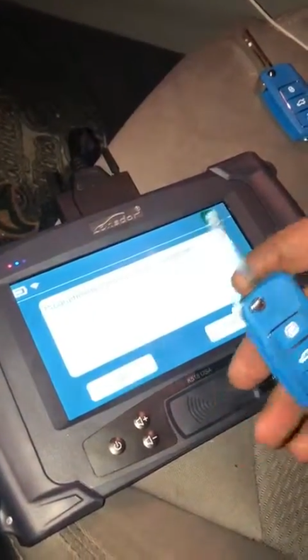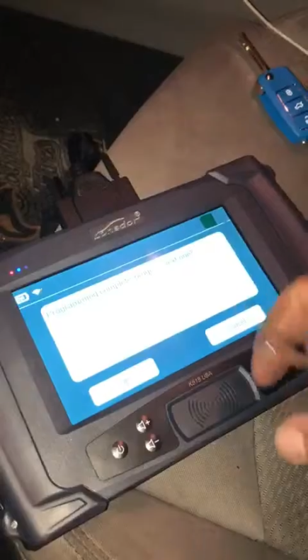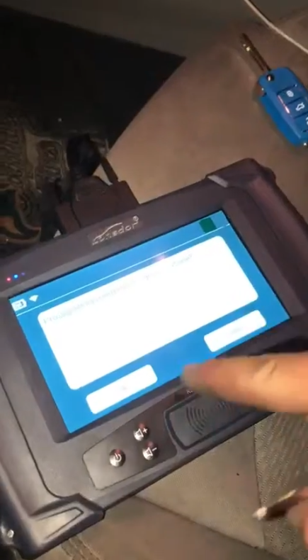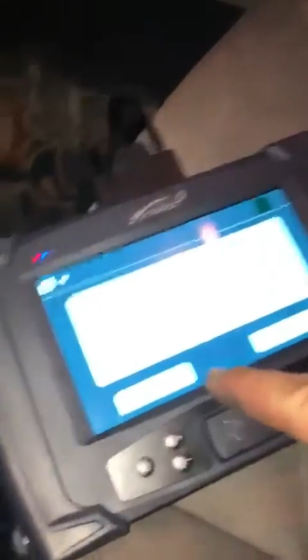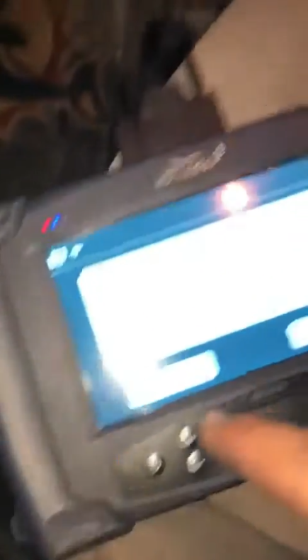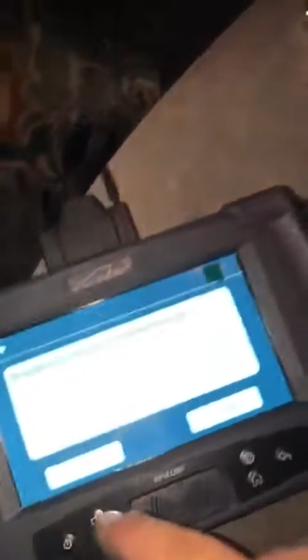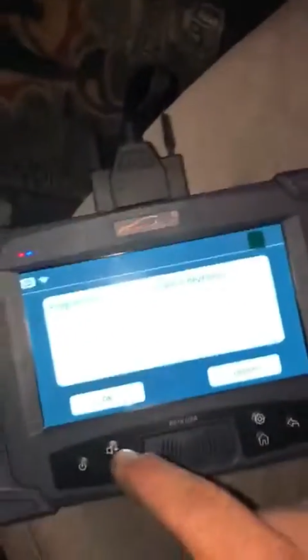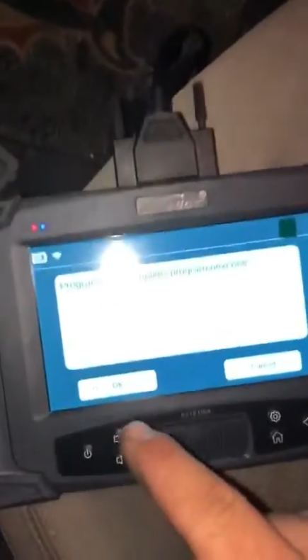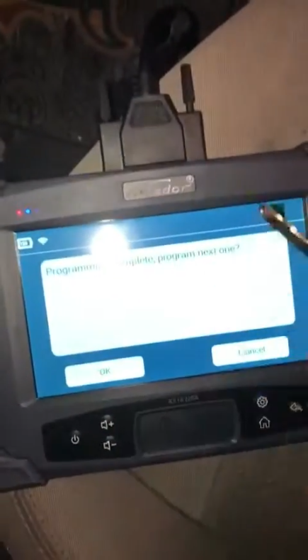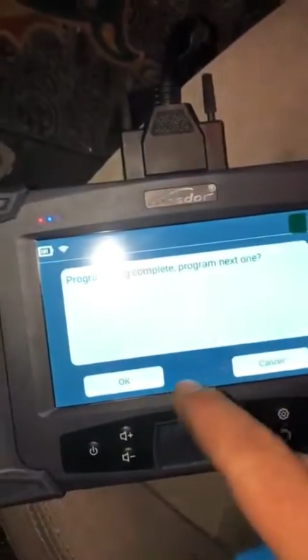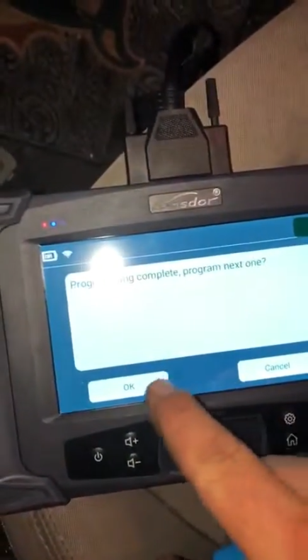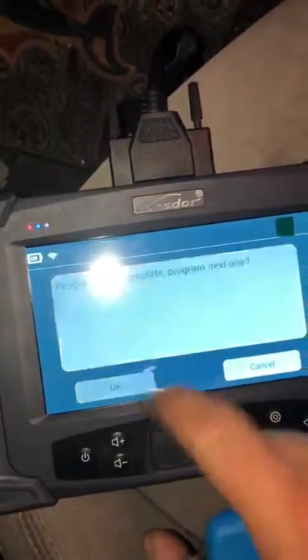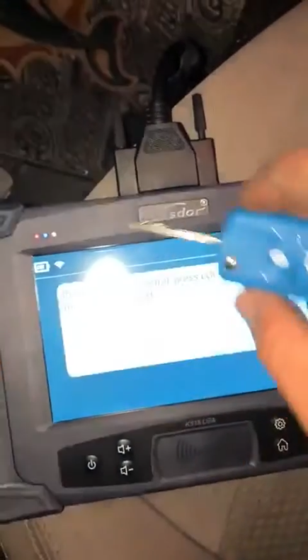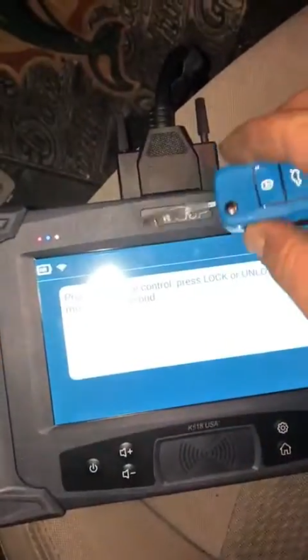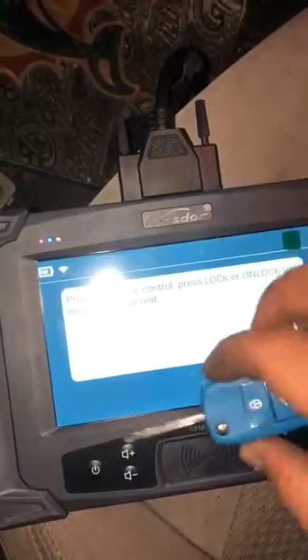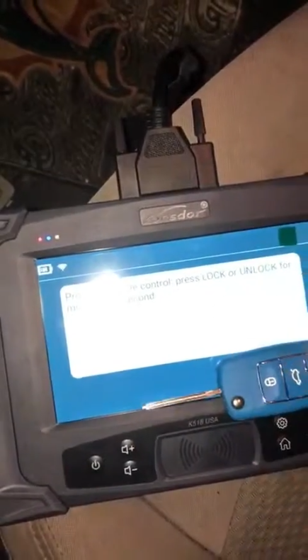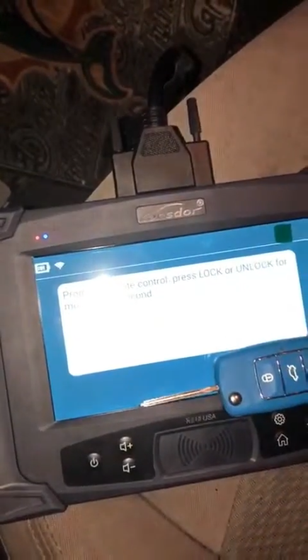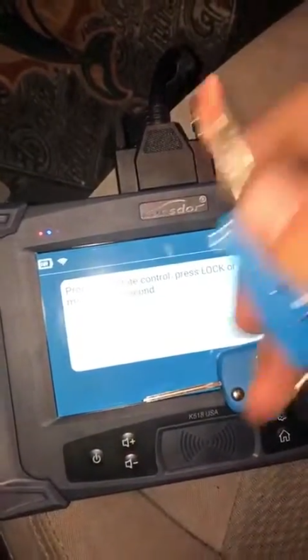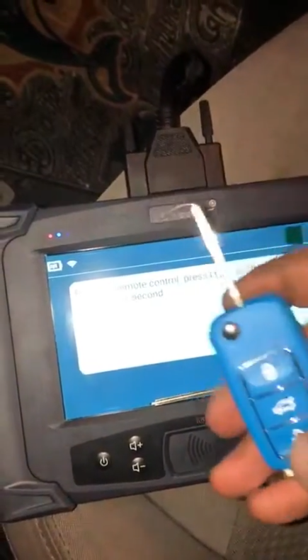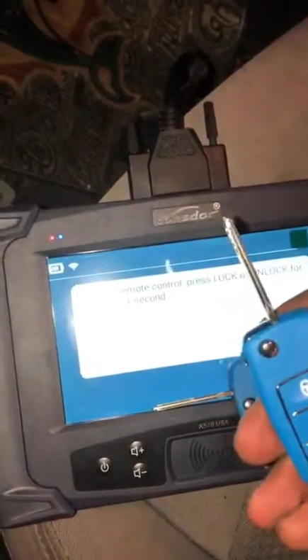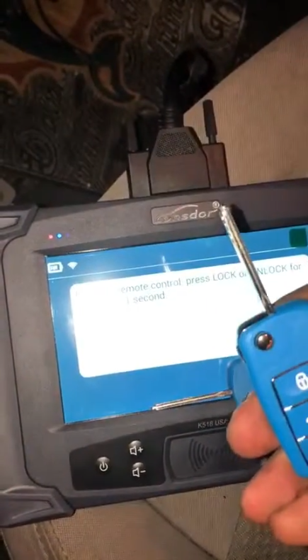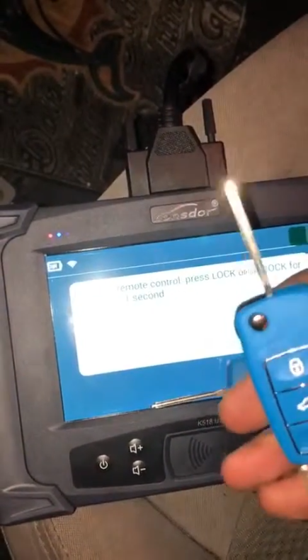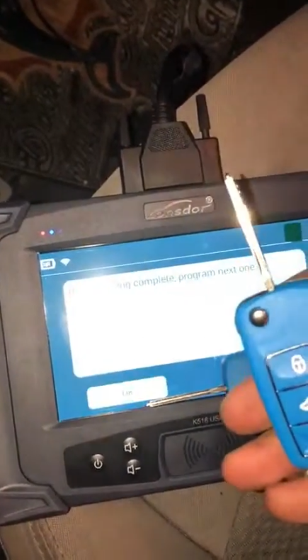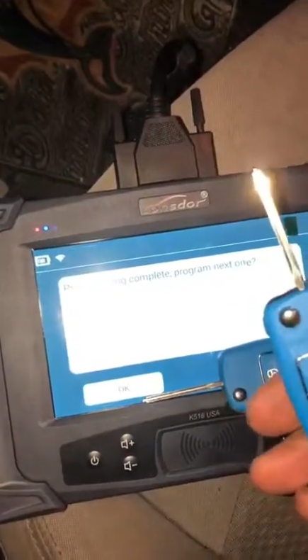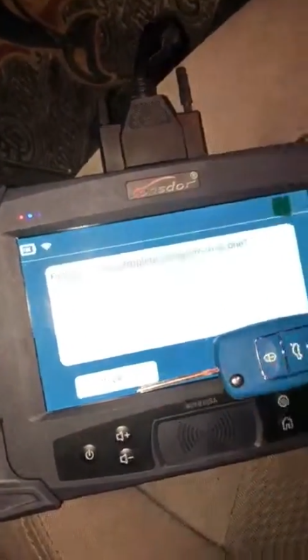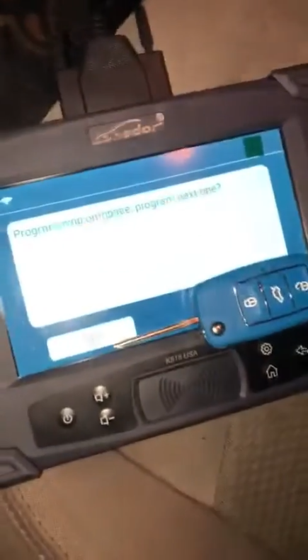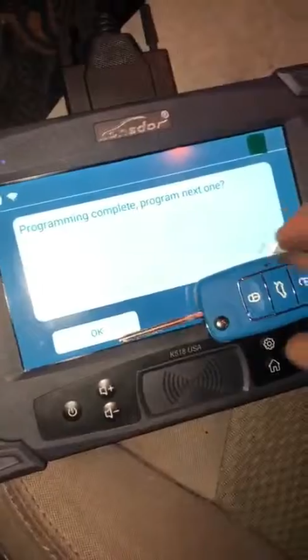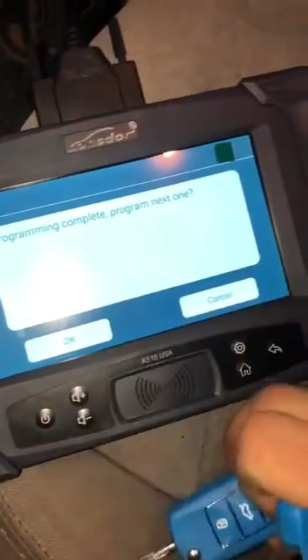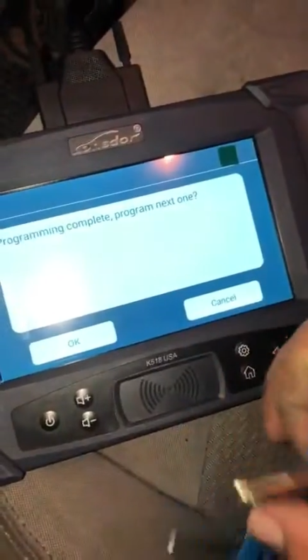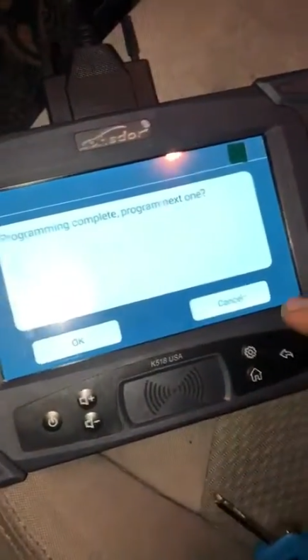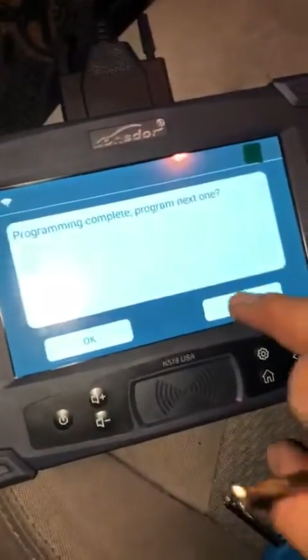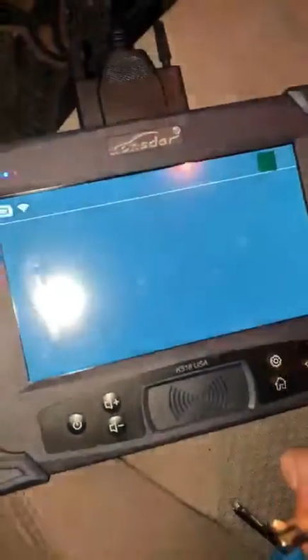Do you want to program the next one? Yes. Taking the next one, press on it — complete. Do you want to program another one? Cancel.